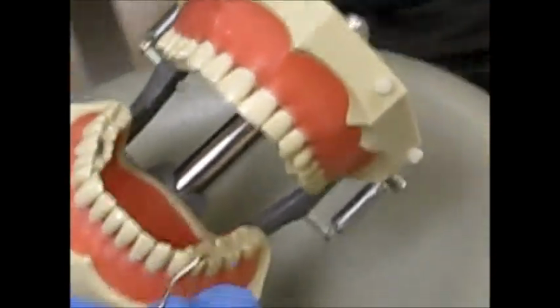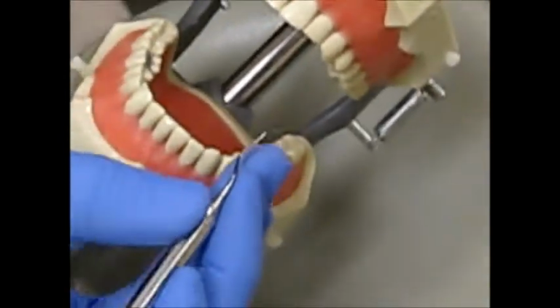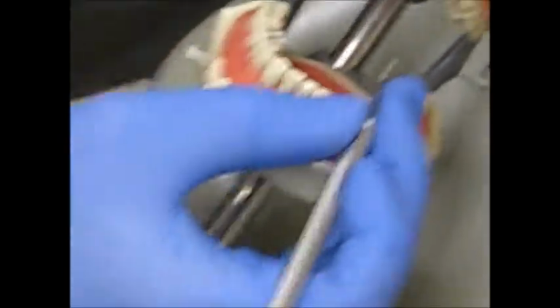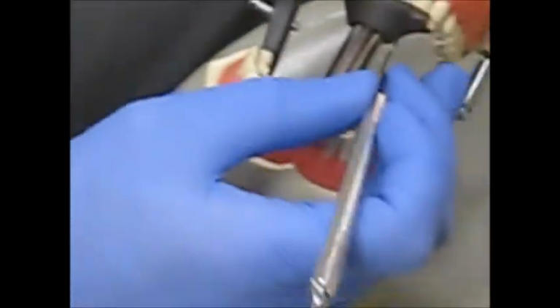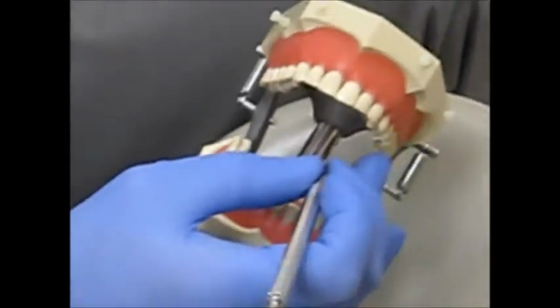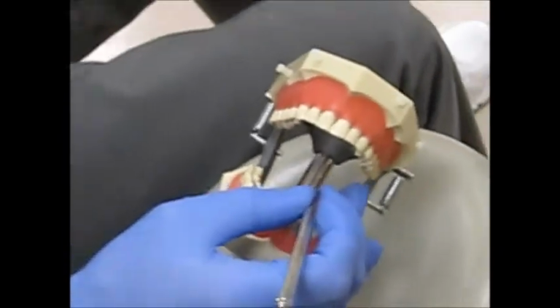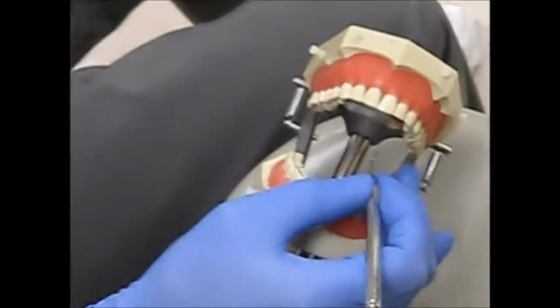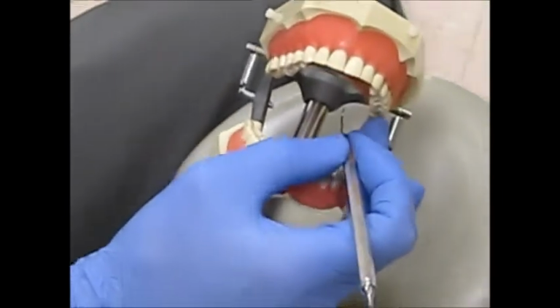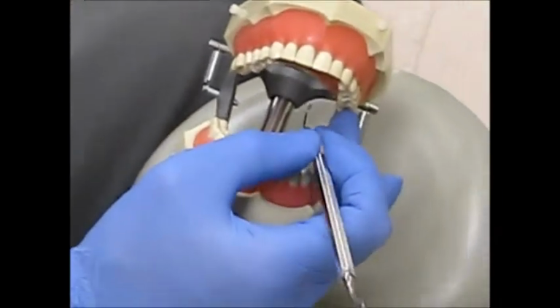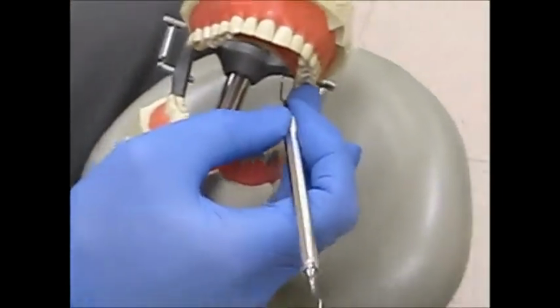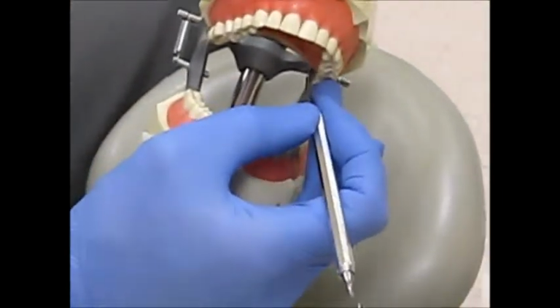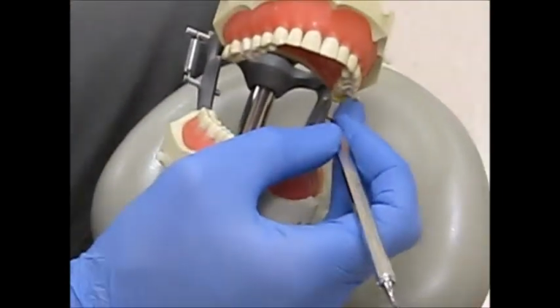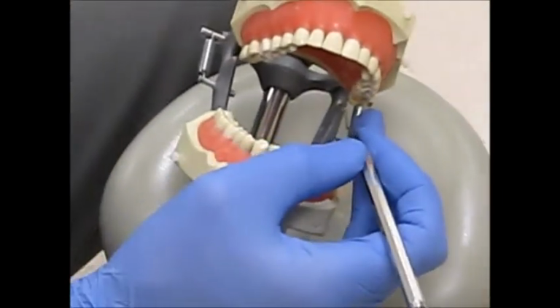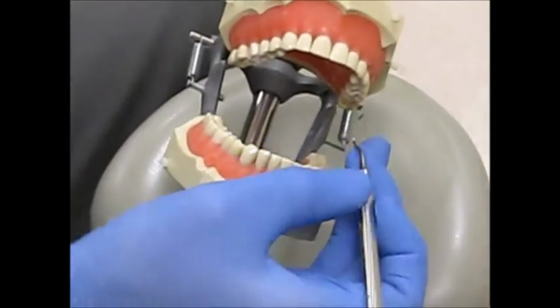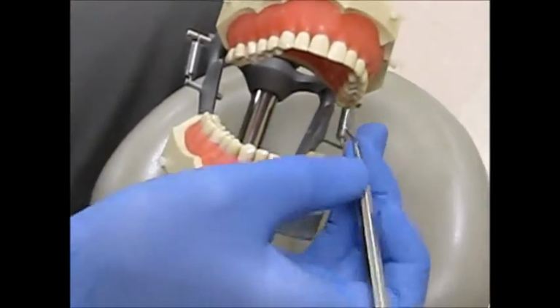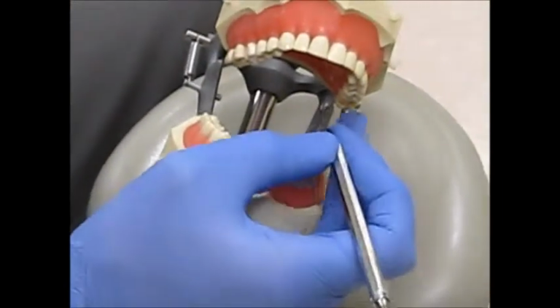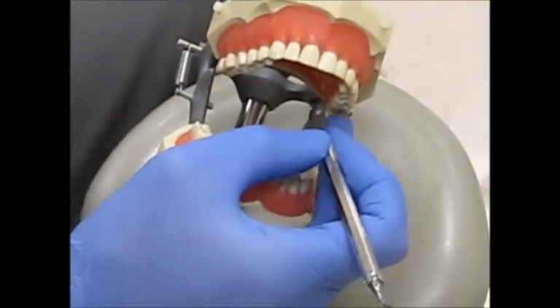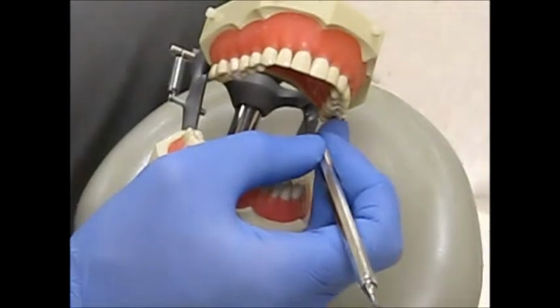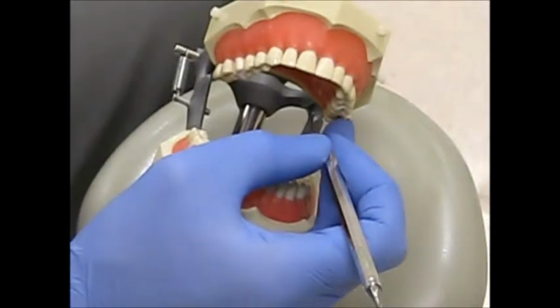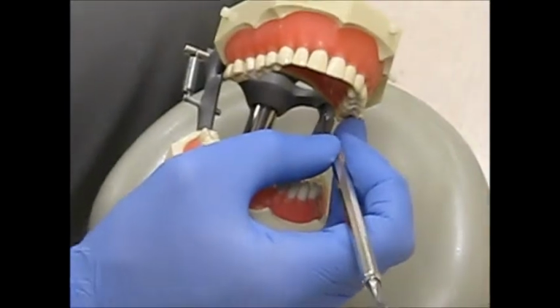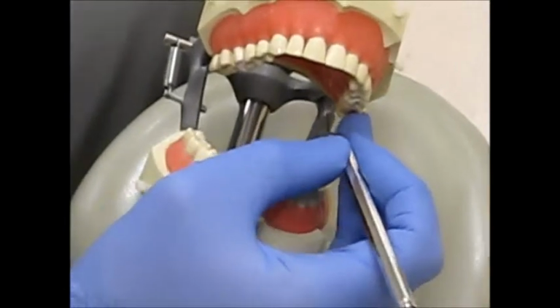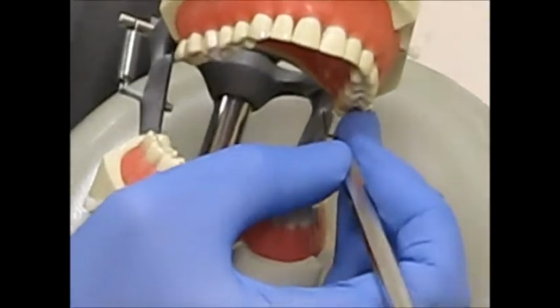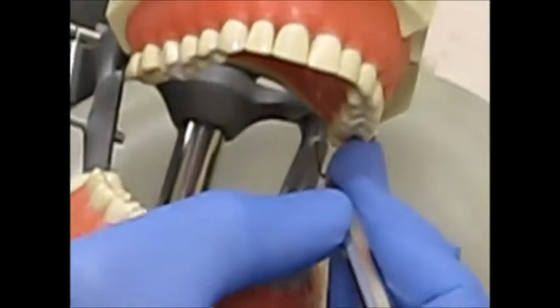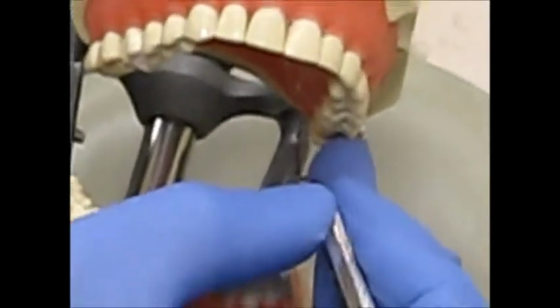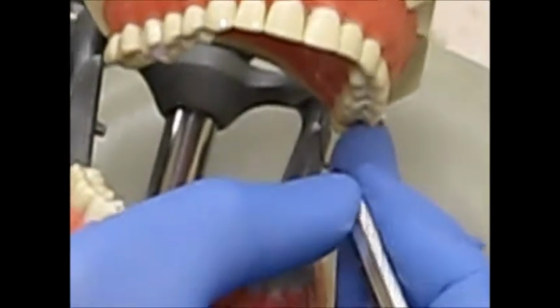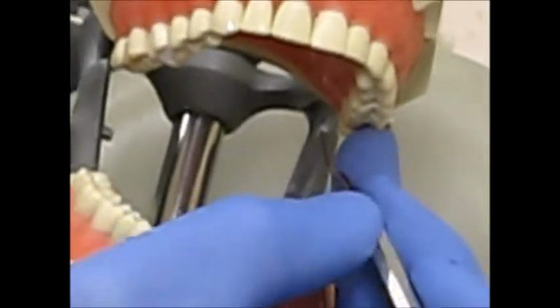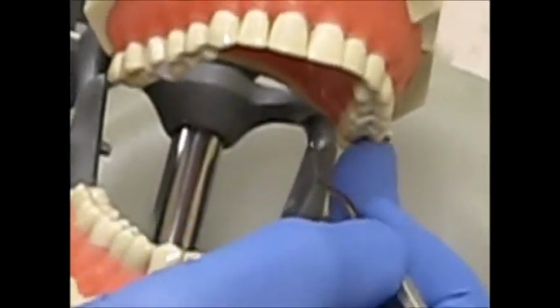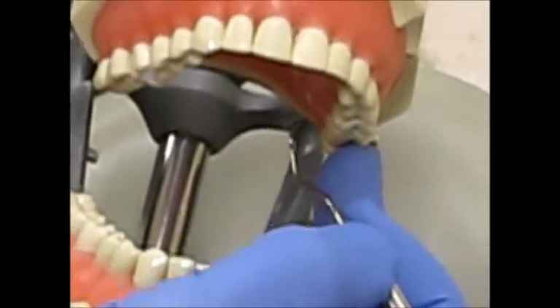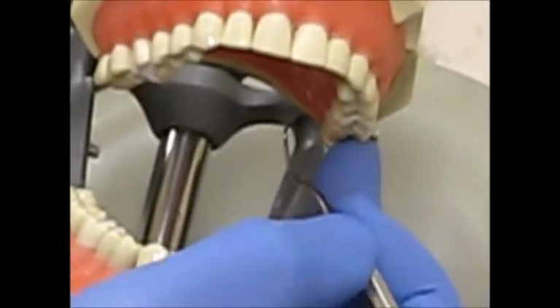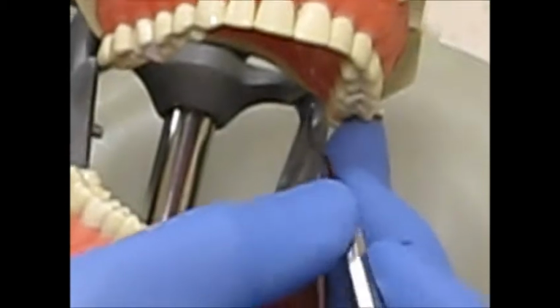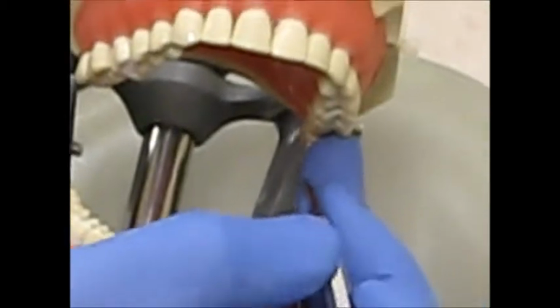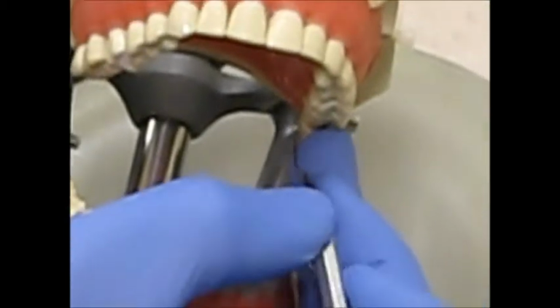To access the maxillary far-left lingual, you can use palm up and be seated at 9 o'clock or towards the front seating zone. Your palm is going to cup under the chin.